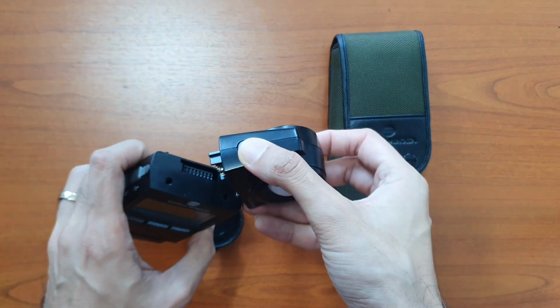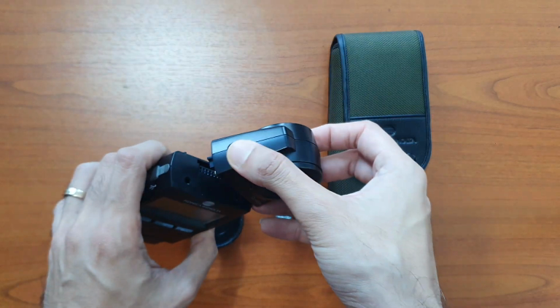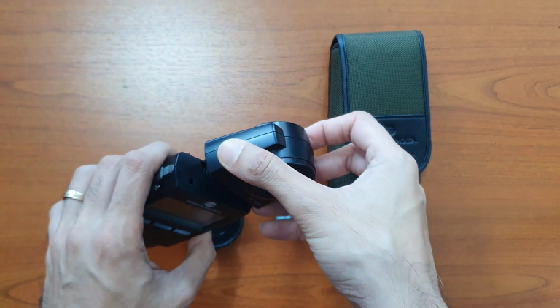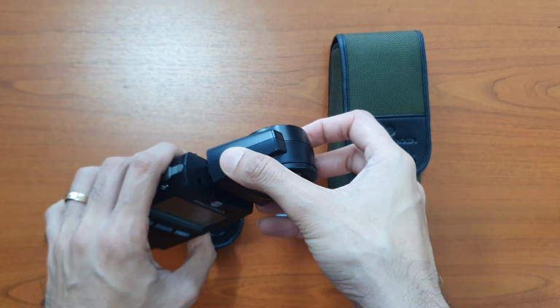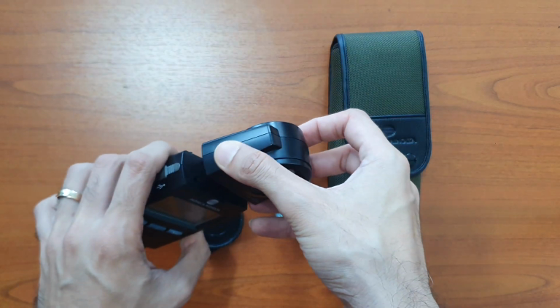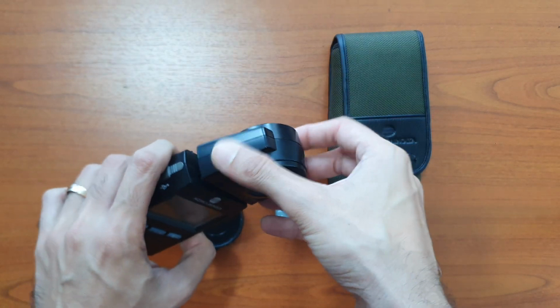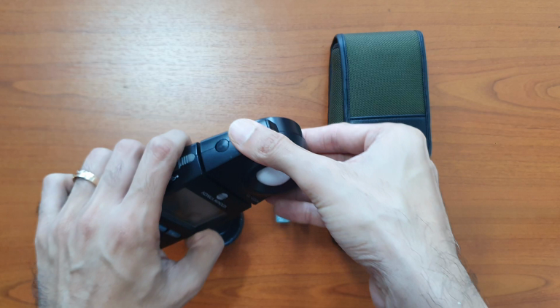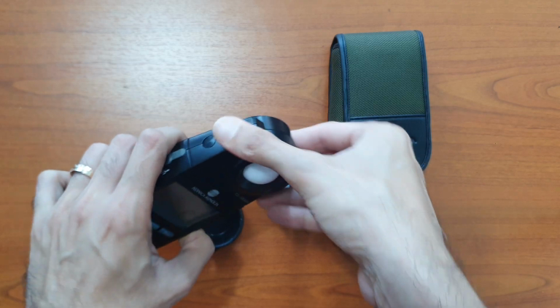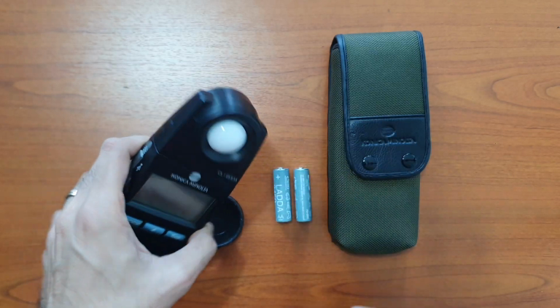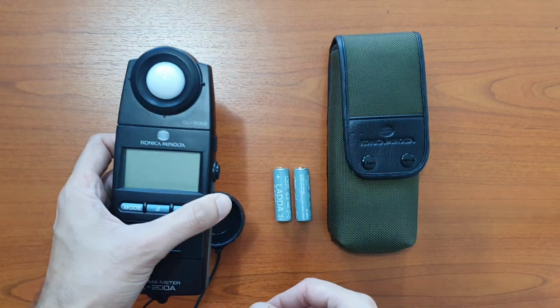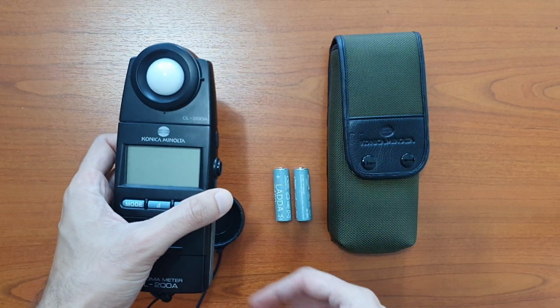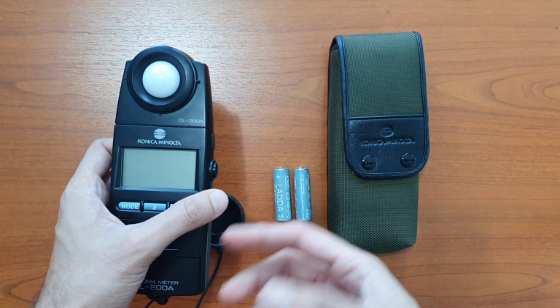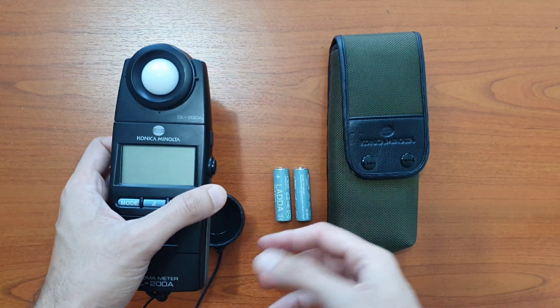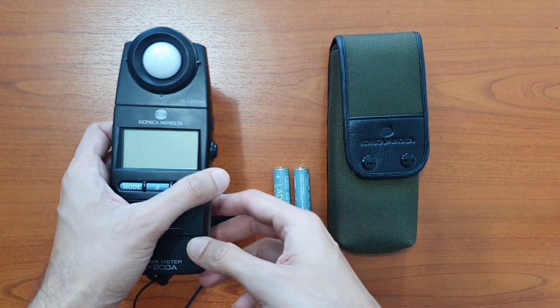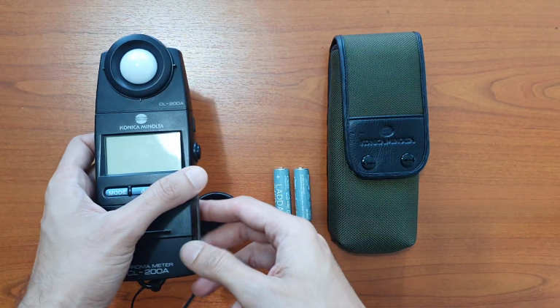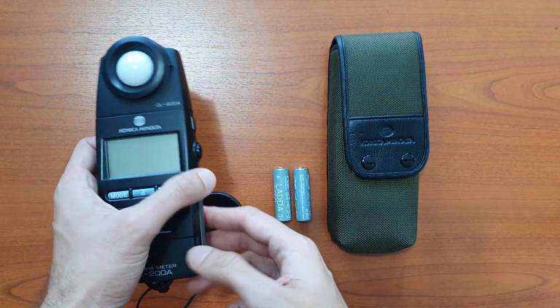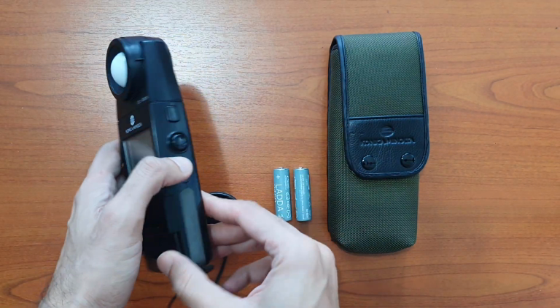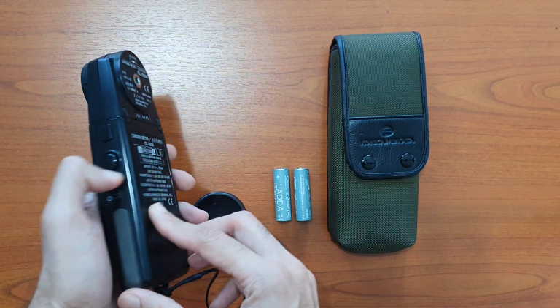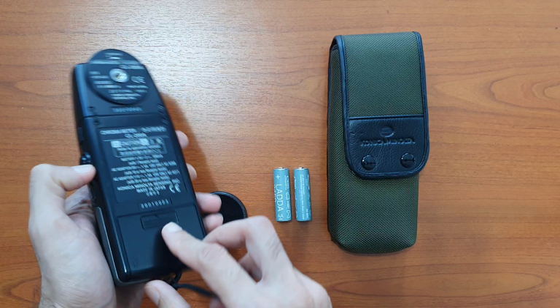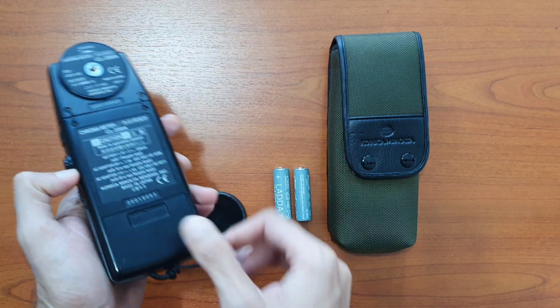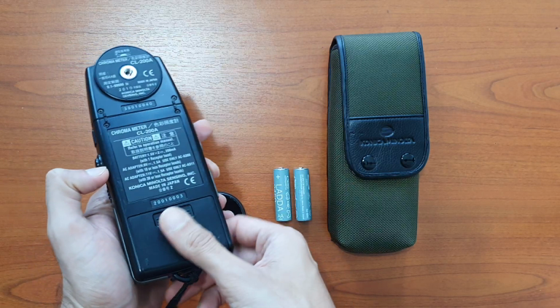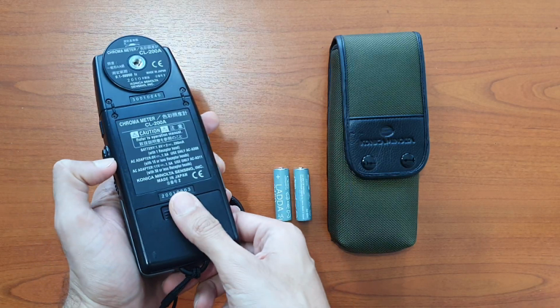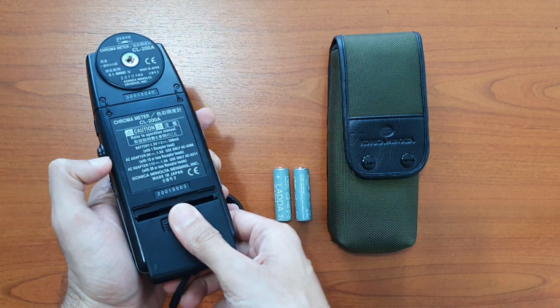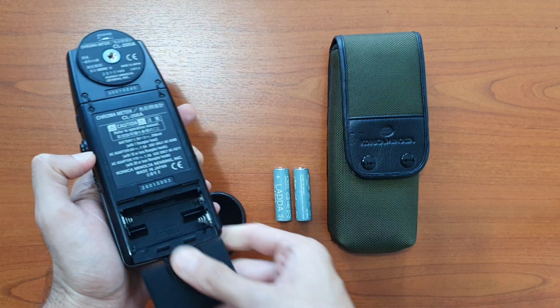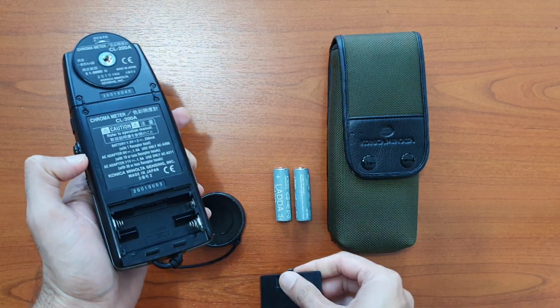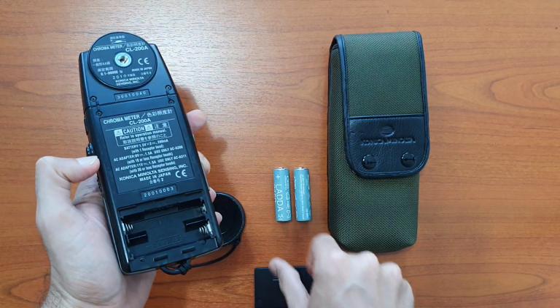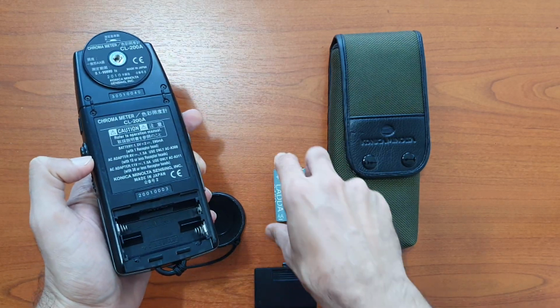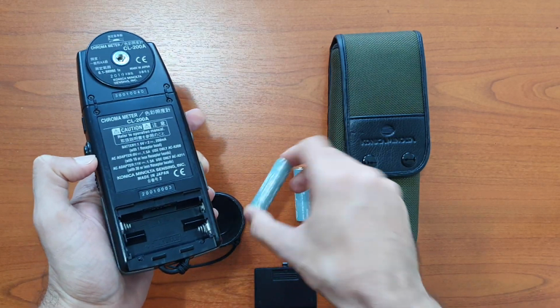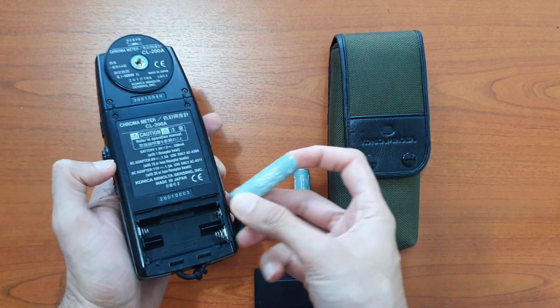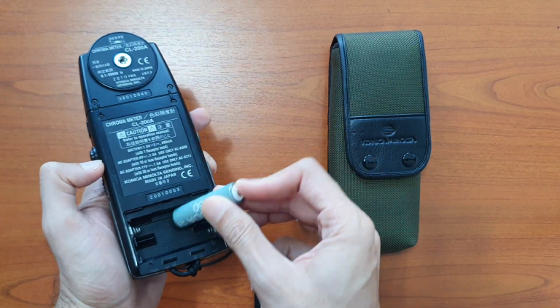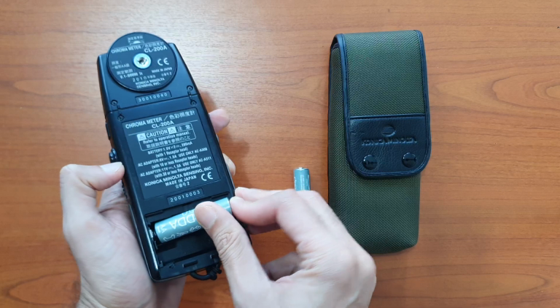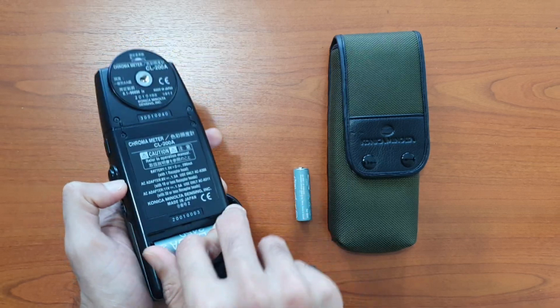To get started, take the receptor and connect it into the body. There's only one way in — just like that, it snaps in. Next, put in the batteries by removing the compartment and placing the batteries in as shown.